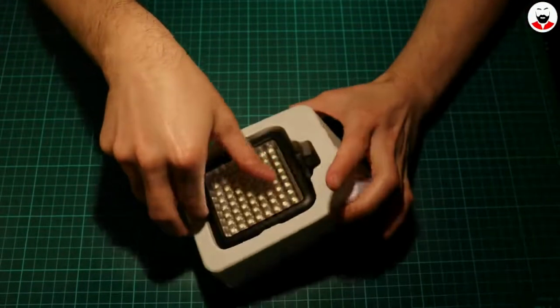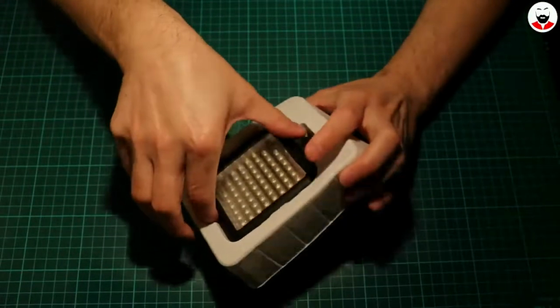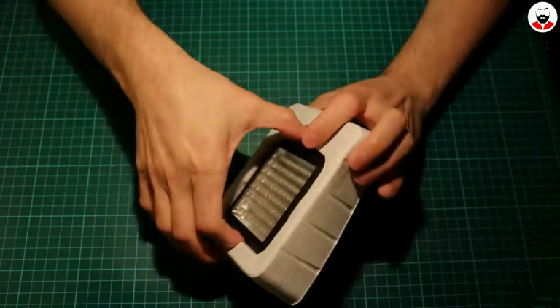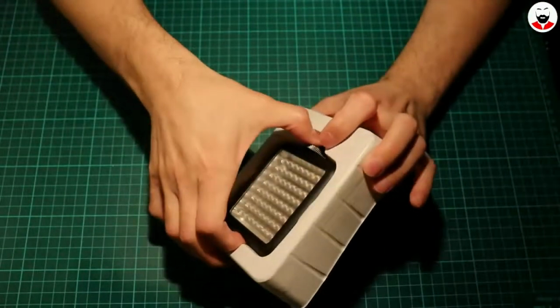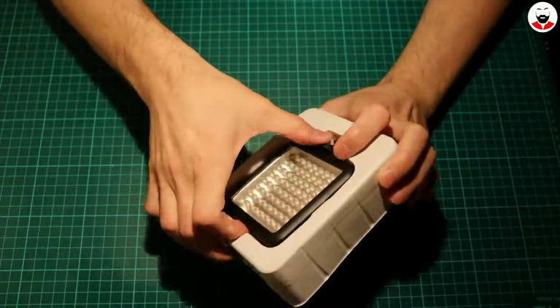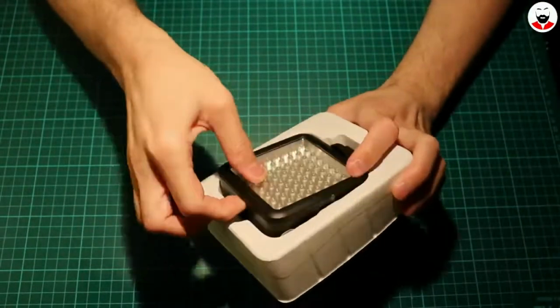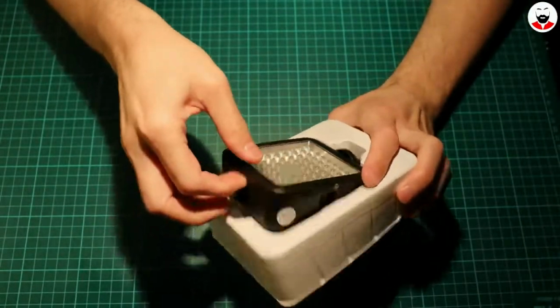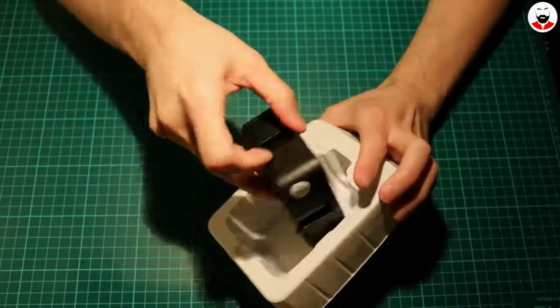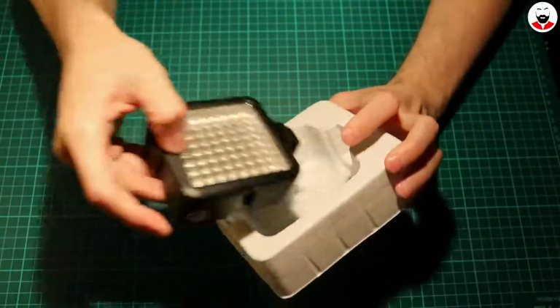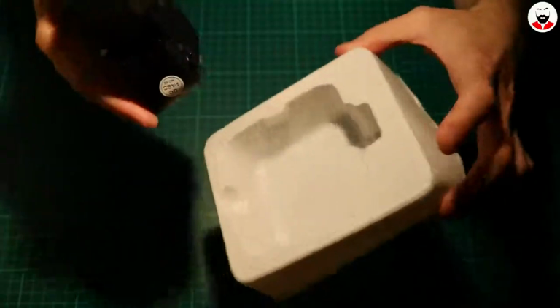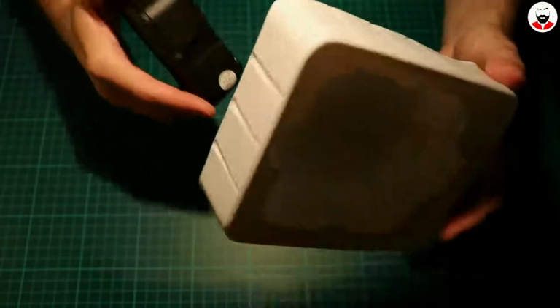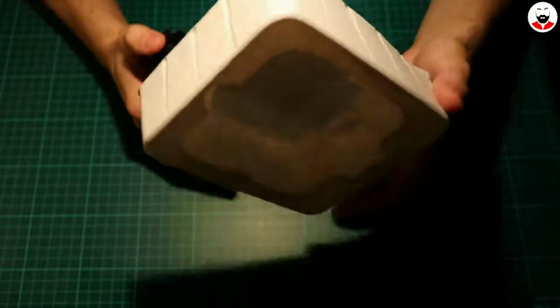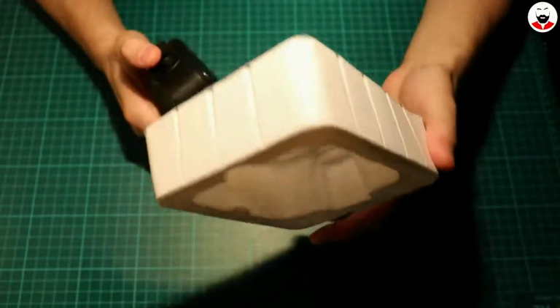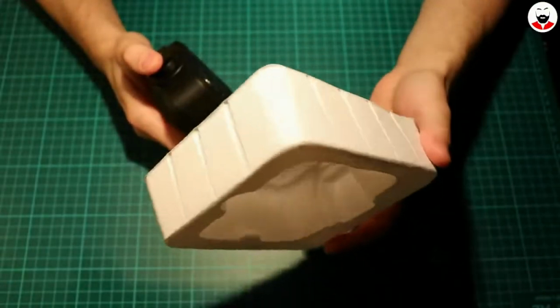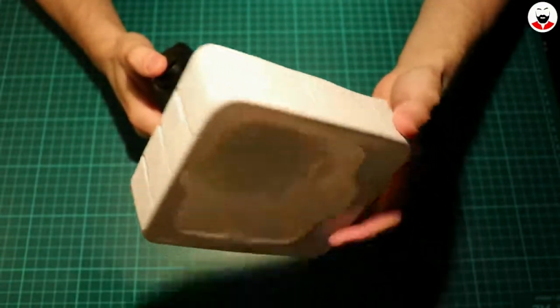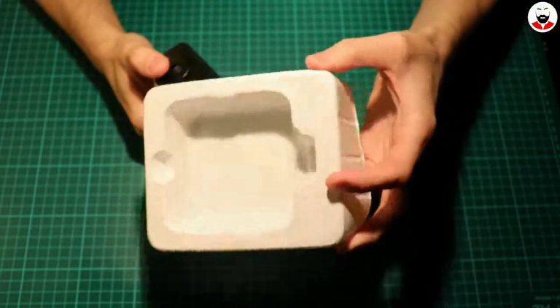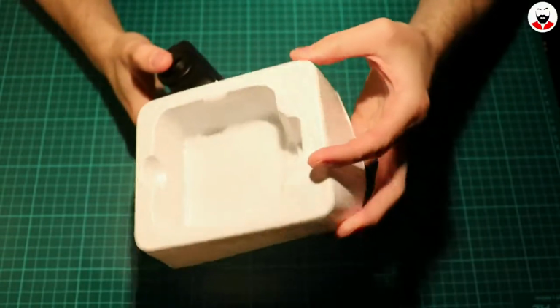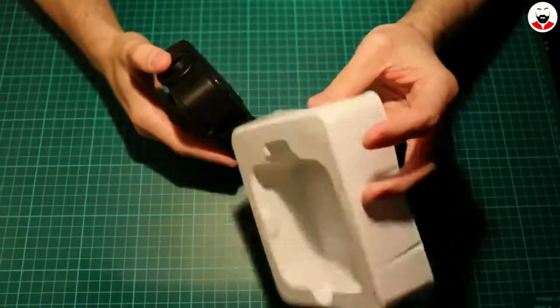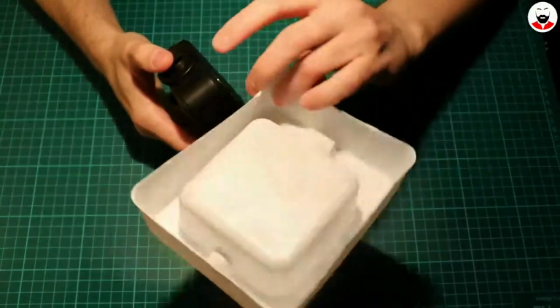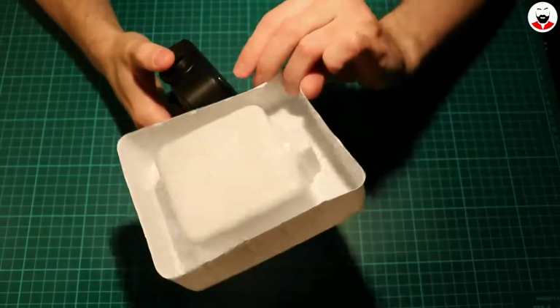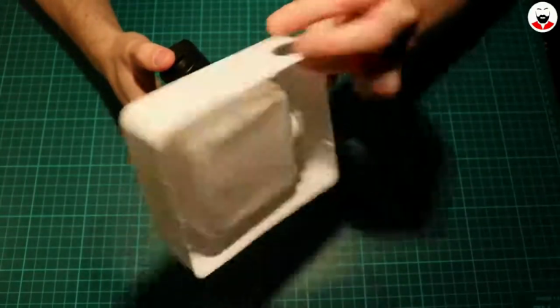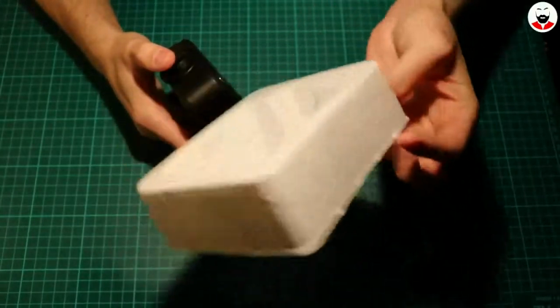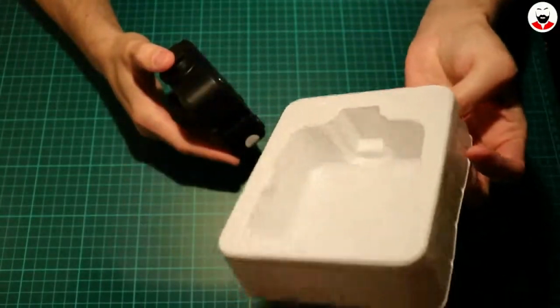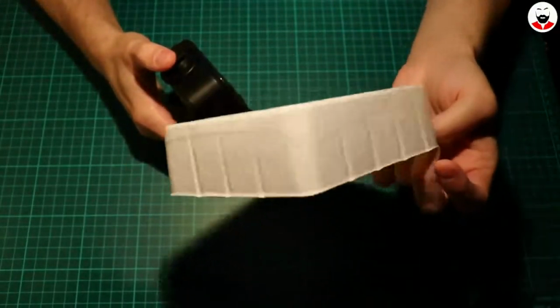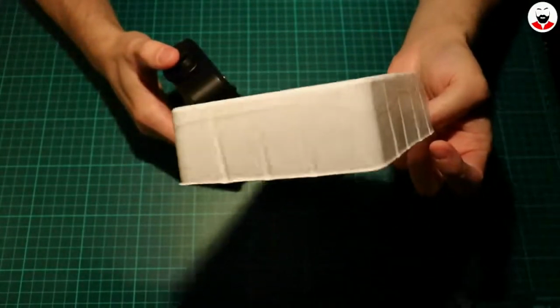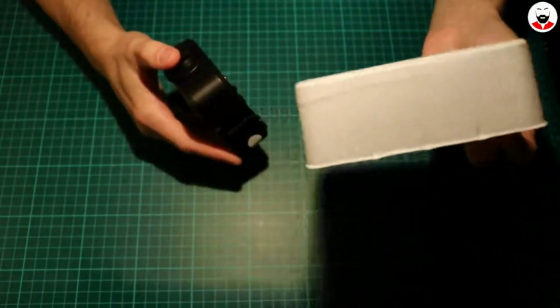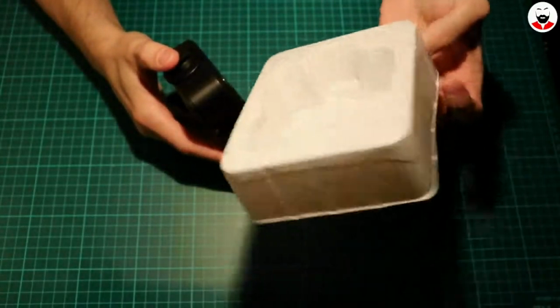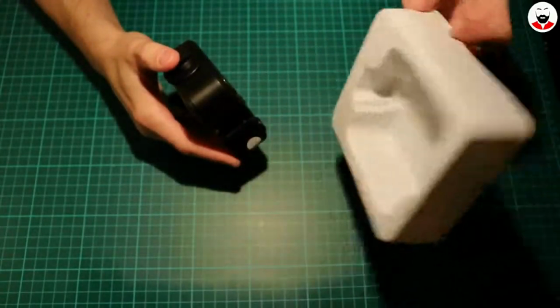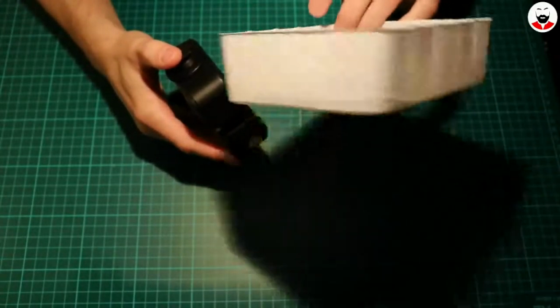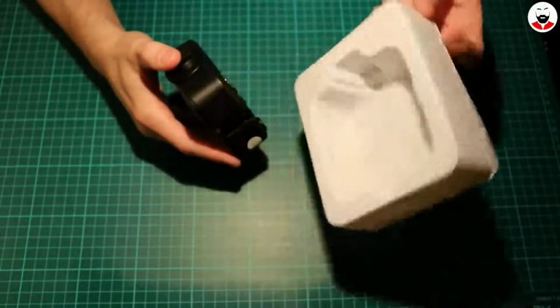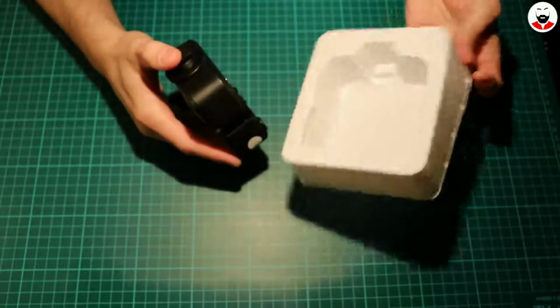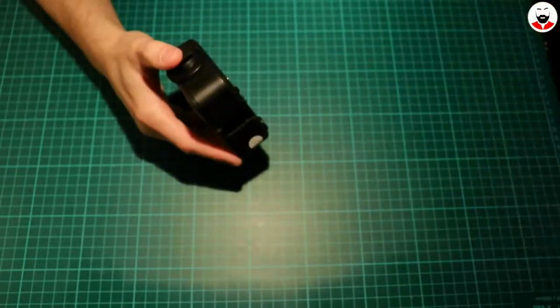And this is the light. It comes in this very high quality piece of plastic. Just kidding — it's cracked.